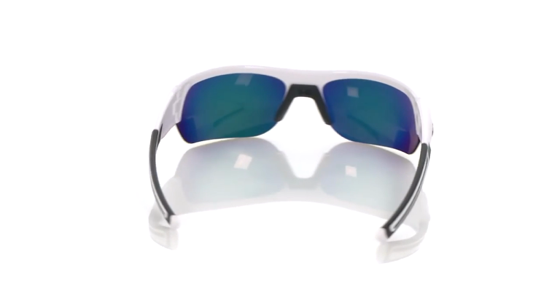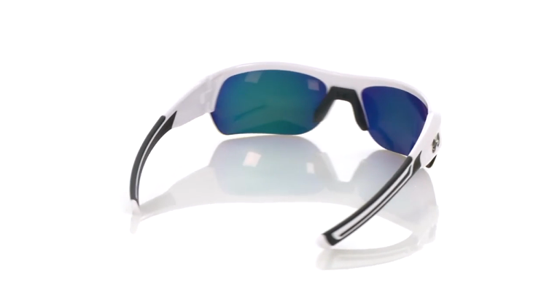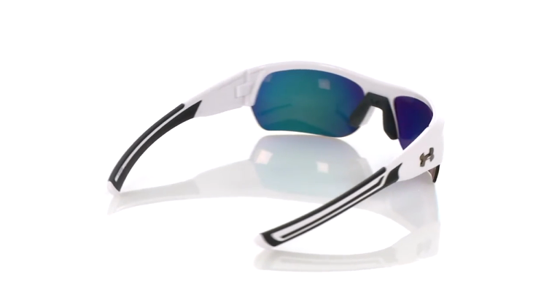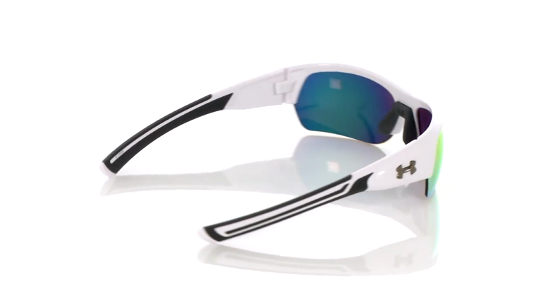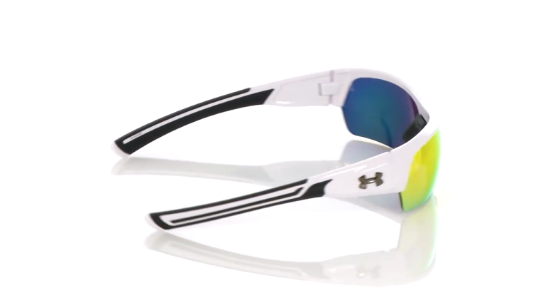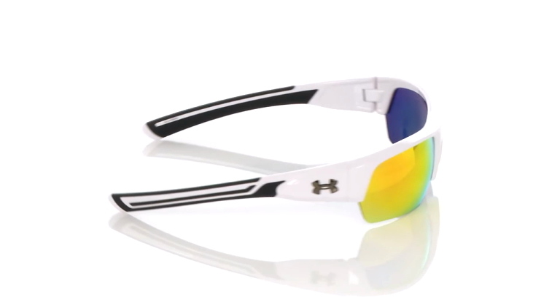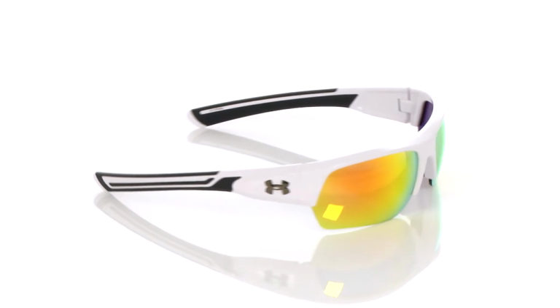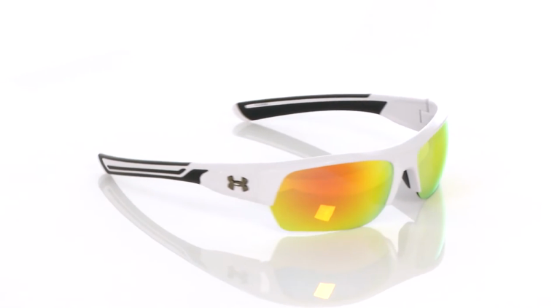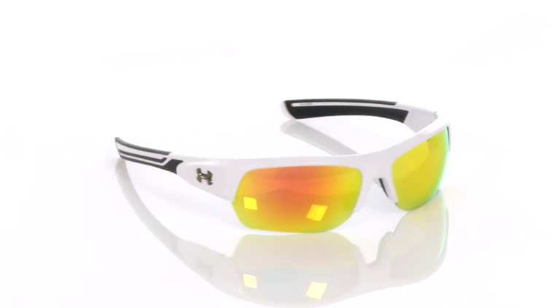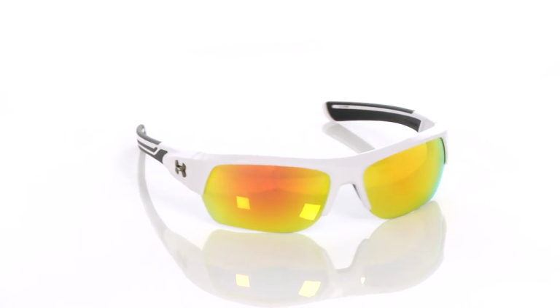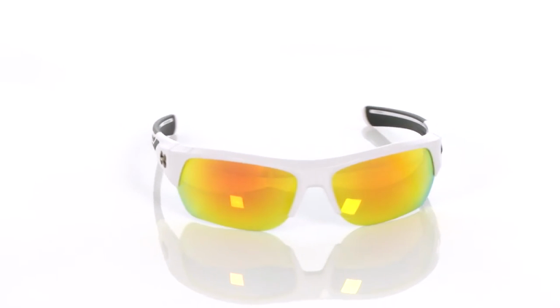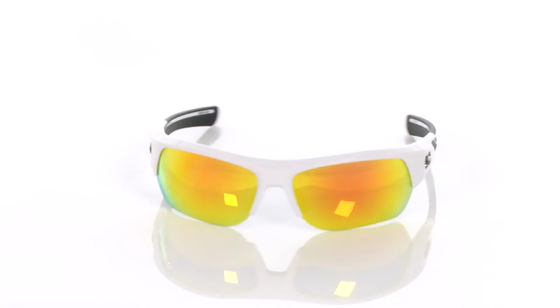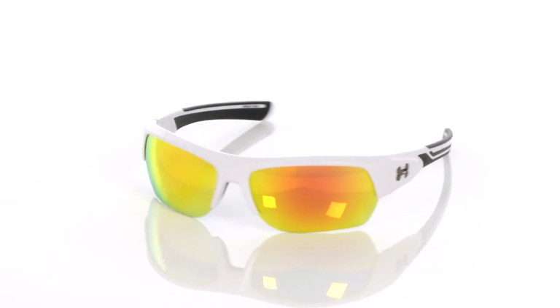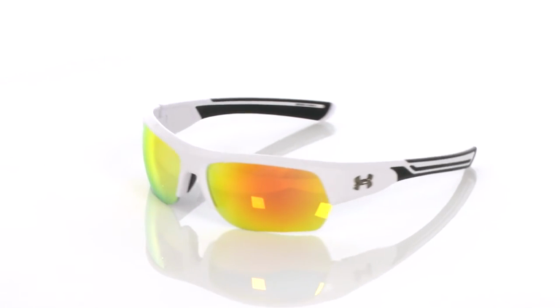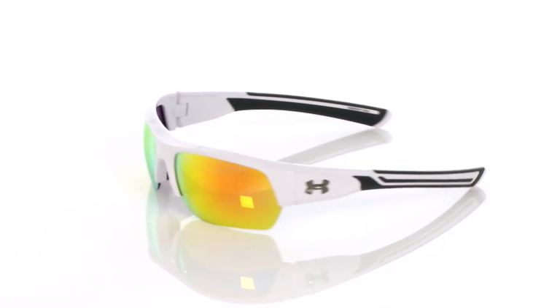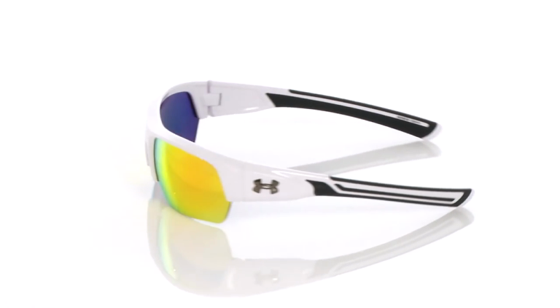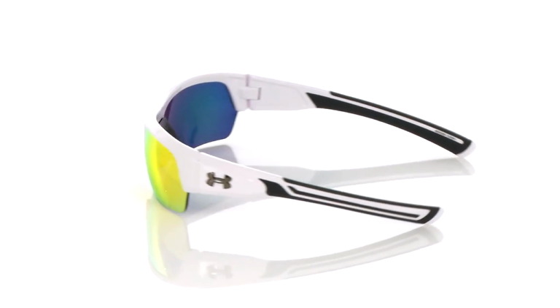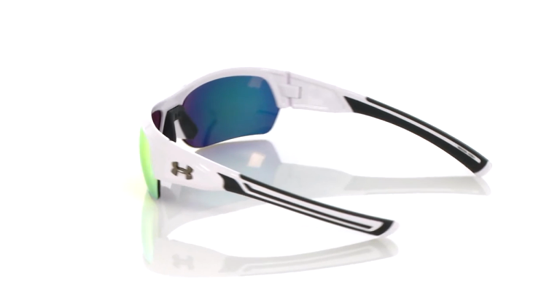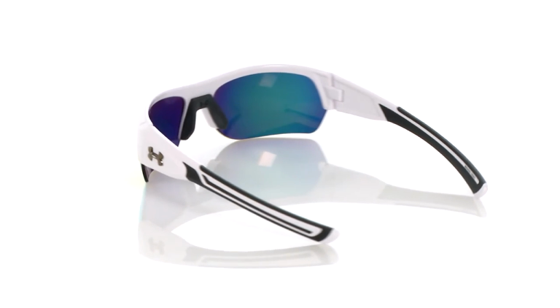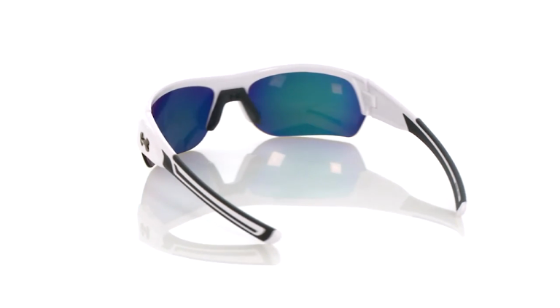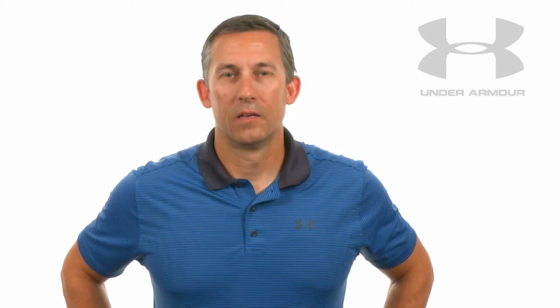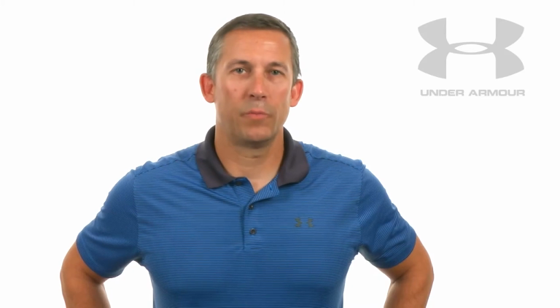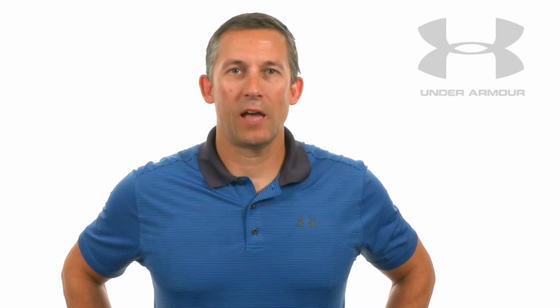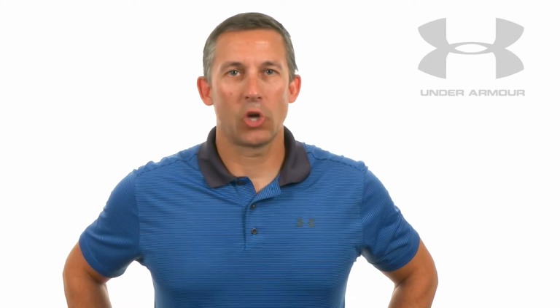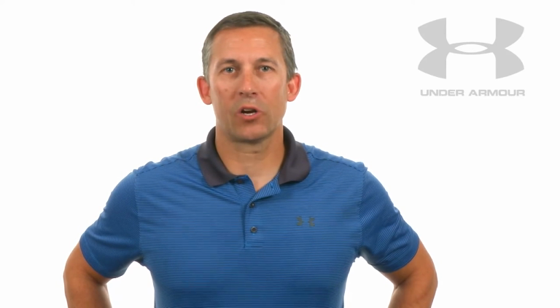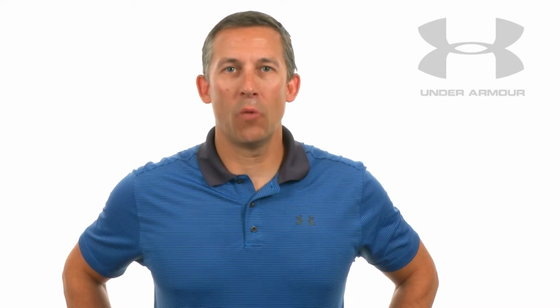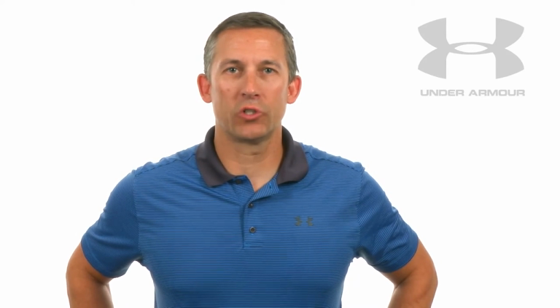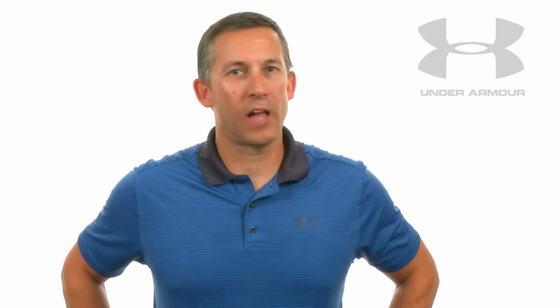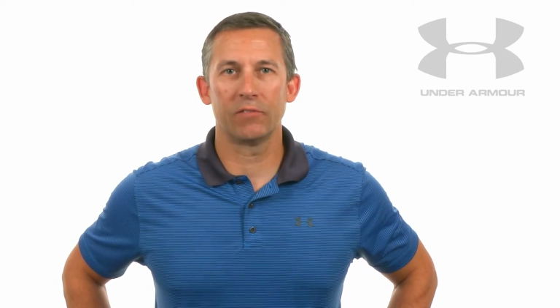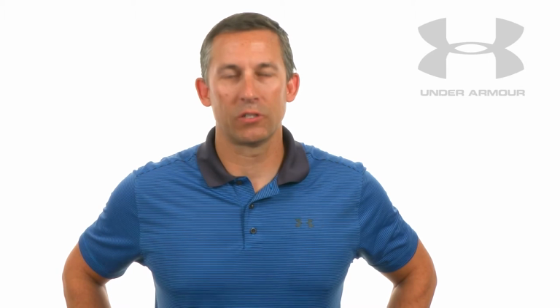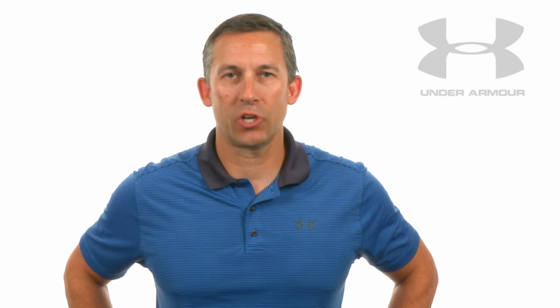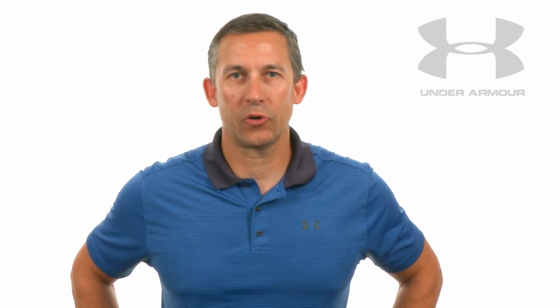Like all Under Armour performance eyewear, this style blocks 100% of harmful UVA, B, and C rays. So that was Big Shot — go big or go home. For those of you who like to live large, Big Shot's your choice.